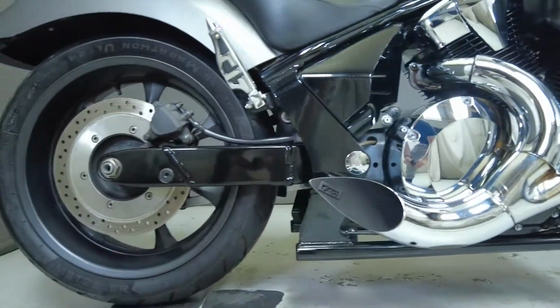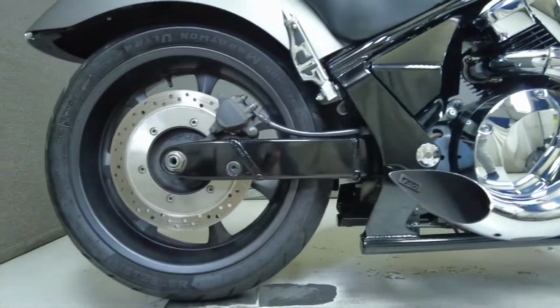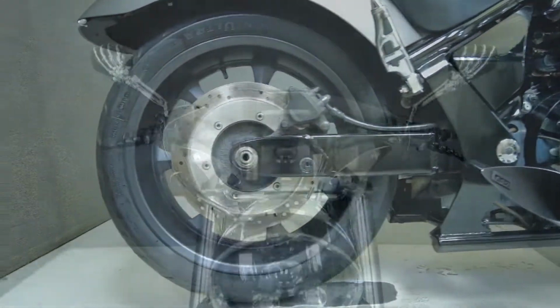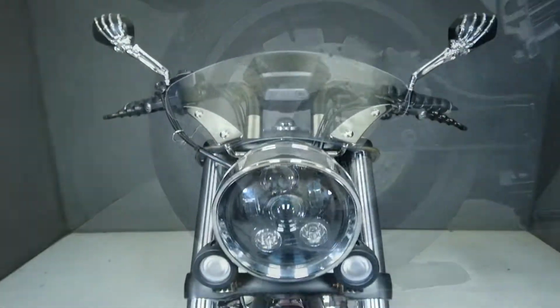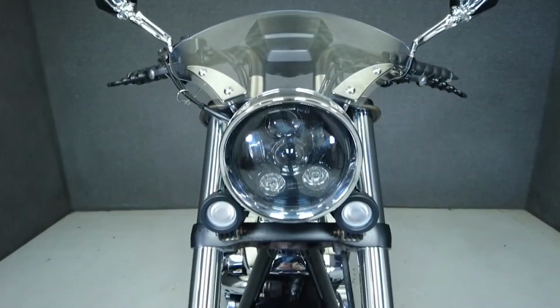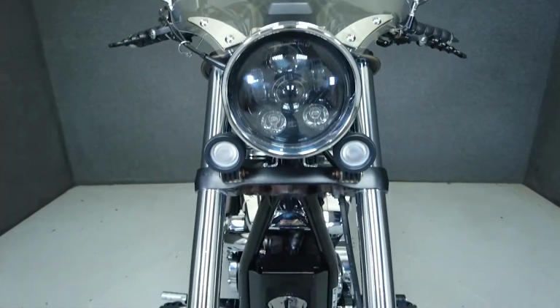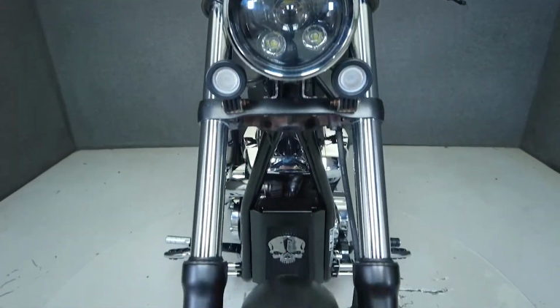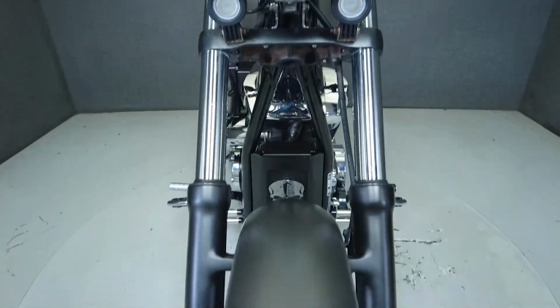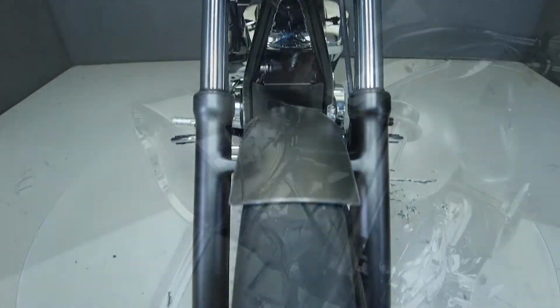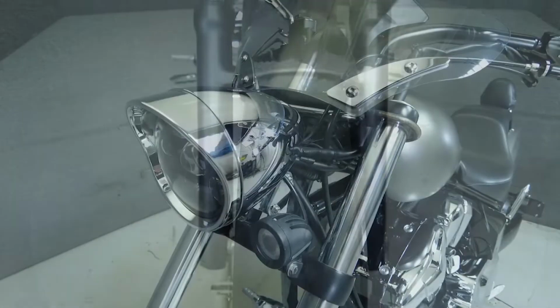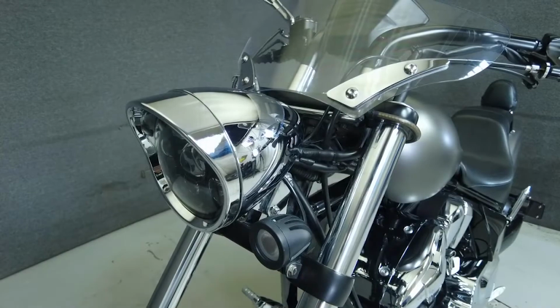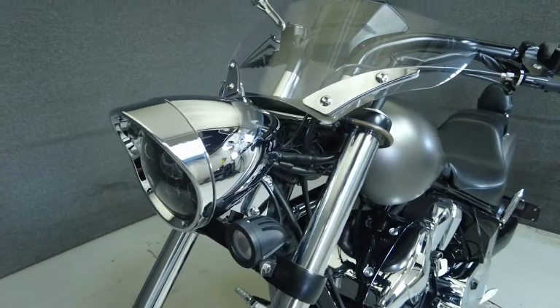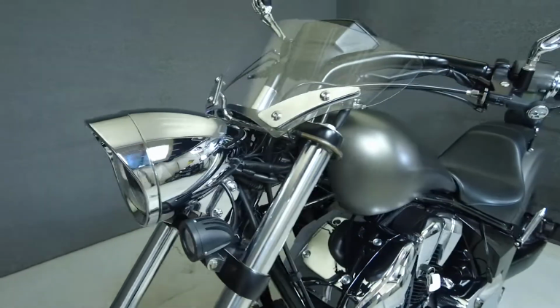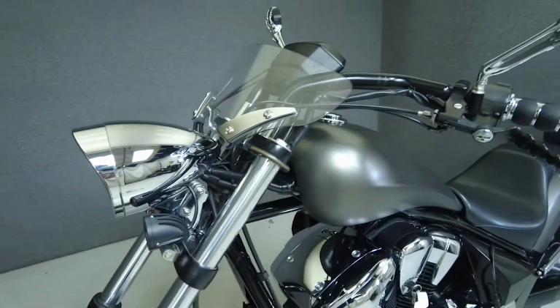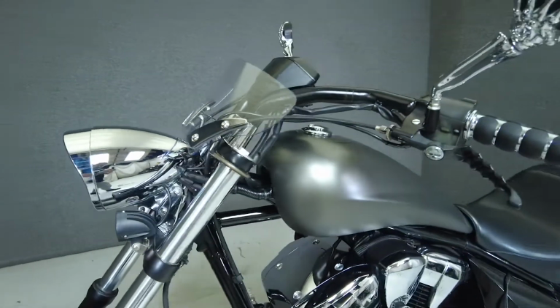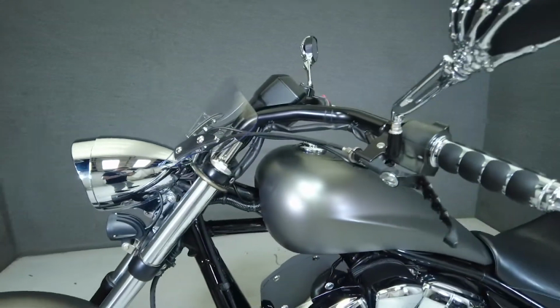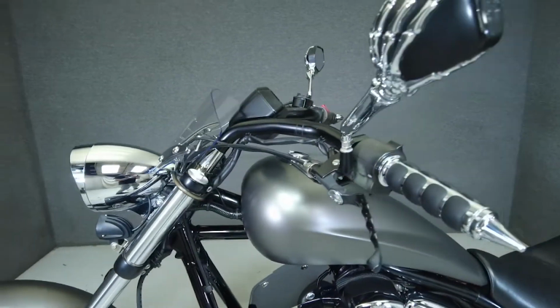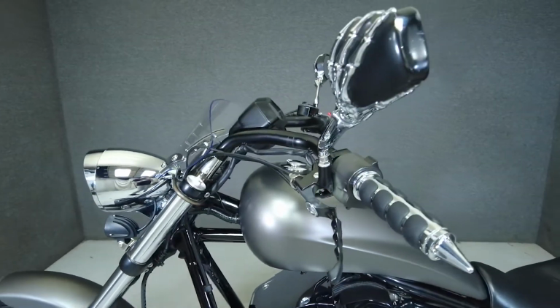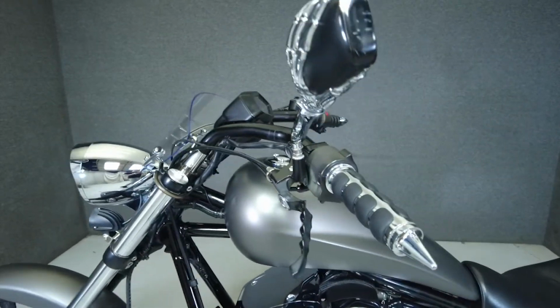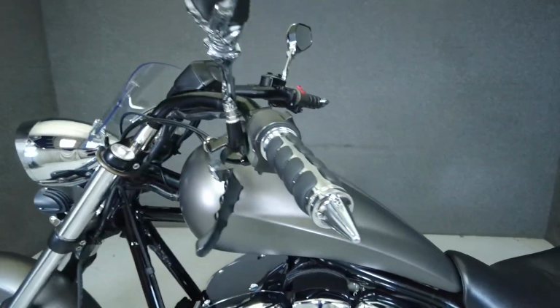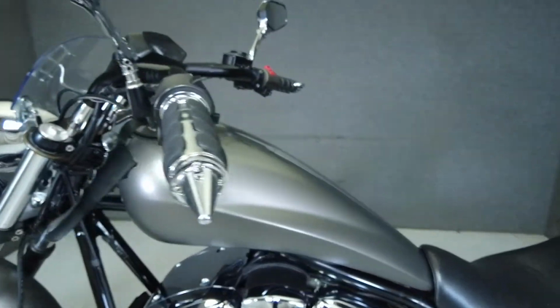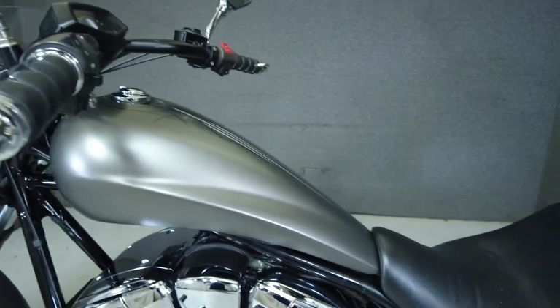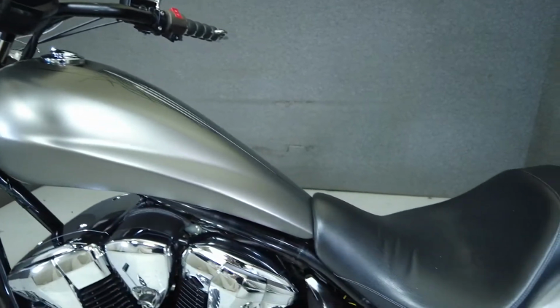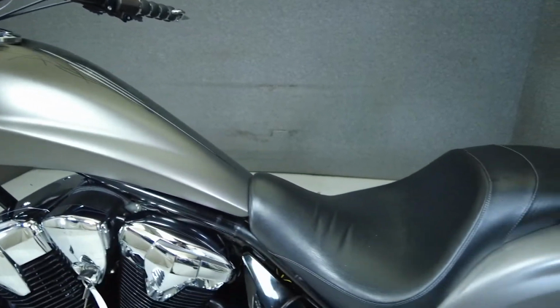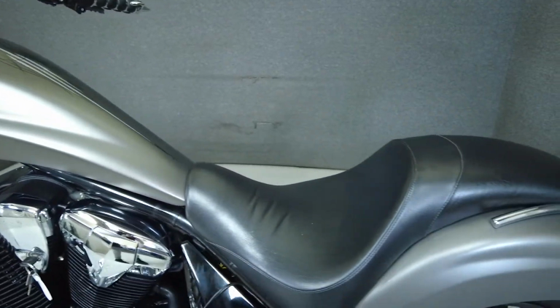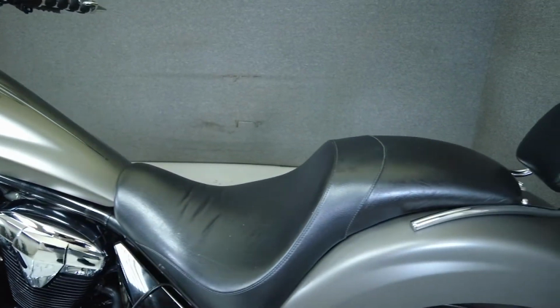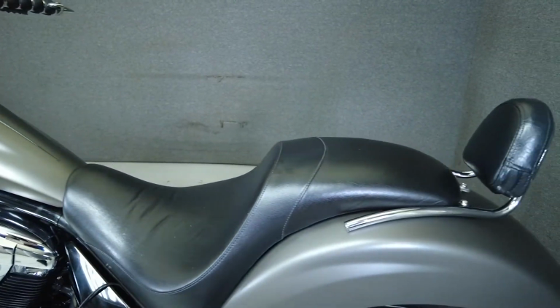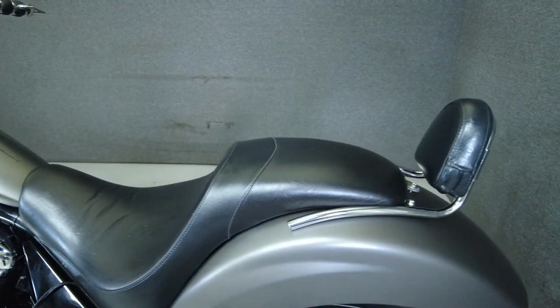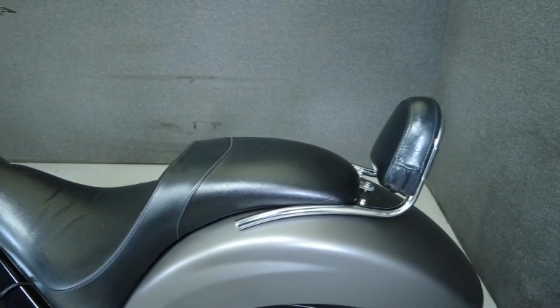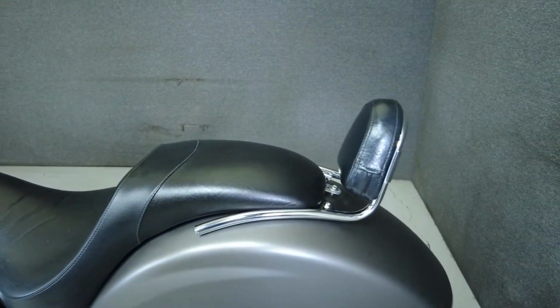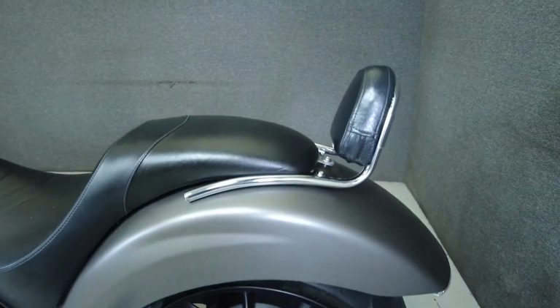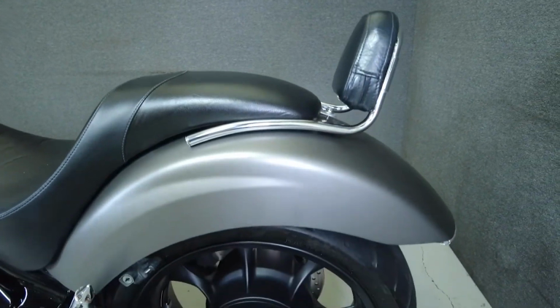Chopper inspired and cruiser designed, the Fury is a head turner from end to end, inspired by a 1312cc V-twin motor that puts 66 foot pounds of torque through a 5-speed transmission. It has a lower seat height of 27 inches and weighs in at 664 pounds.